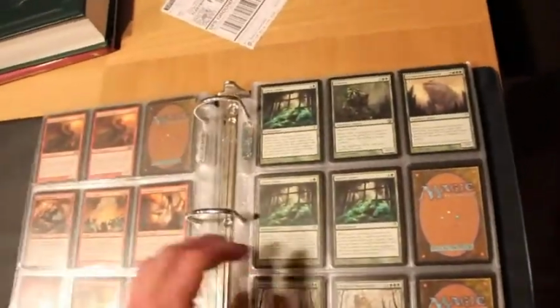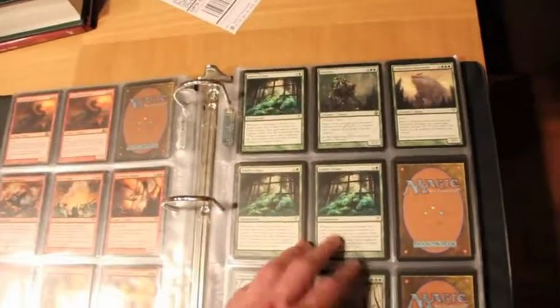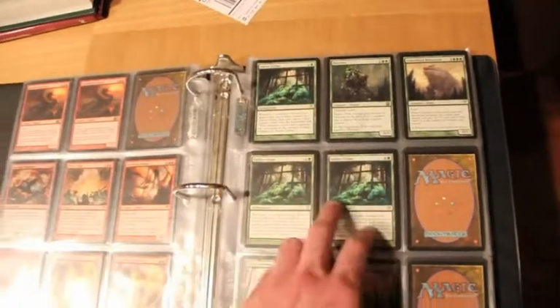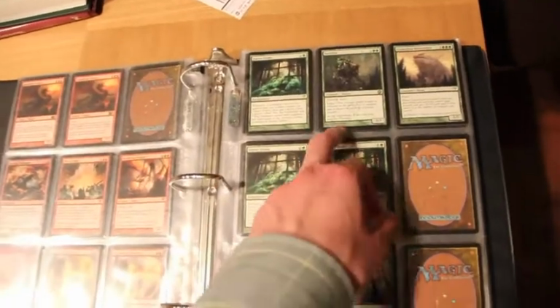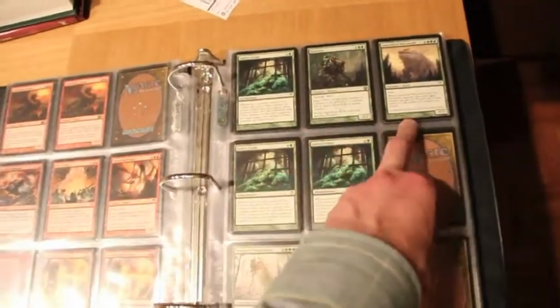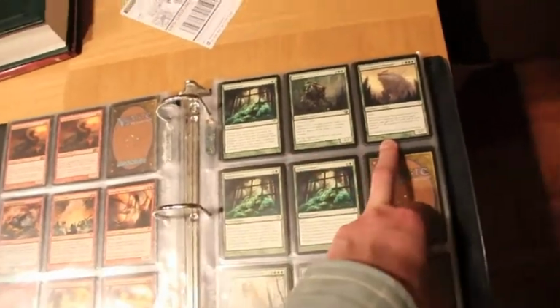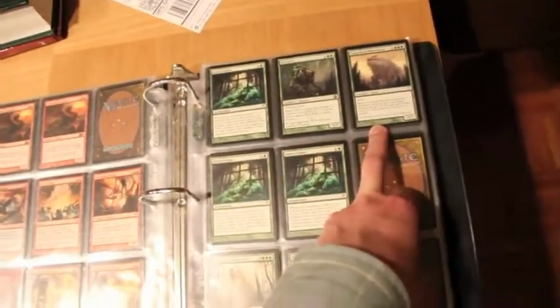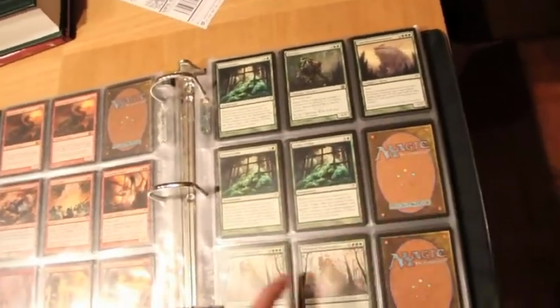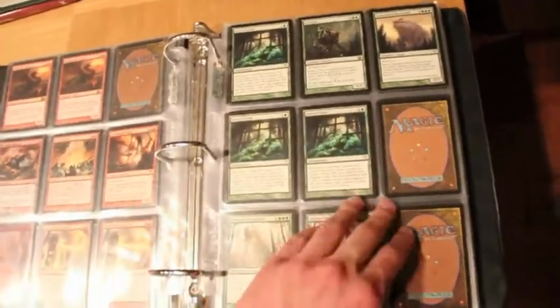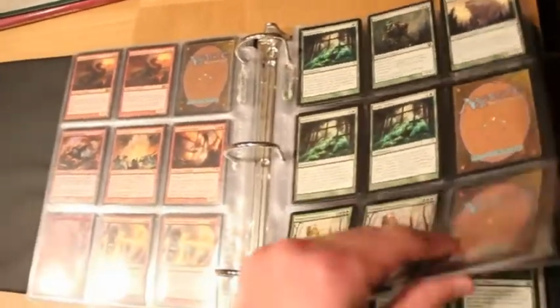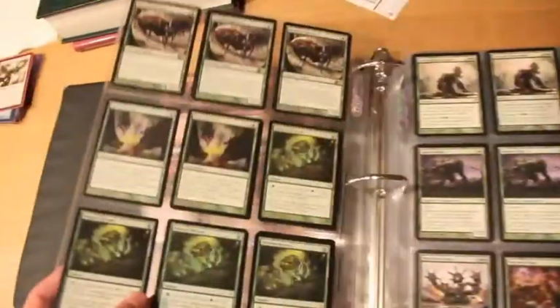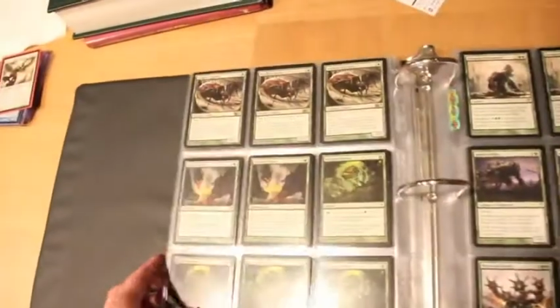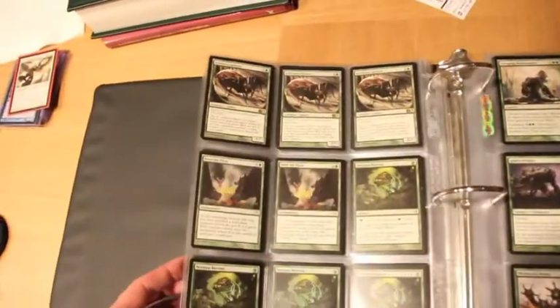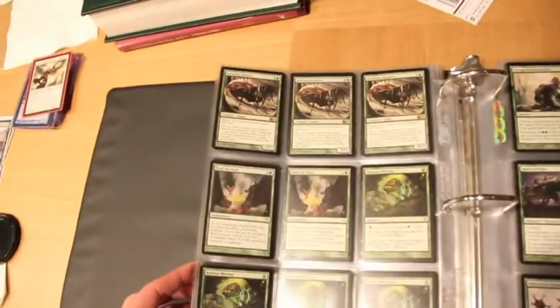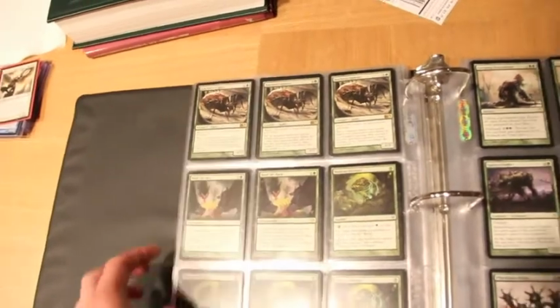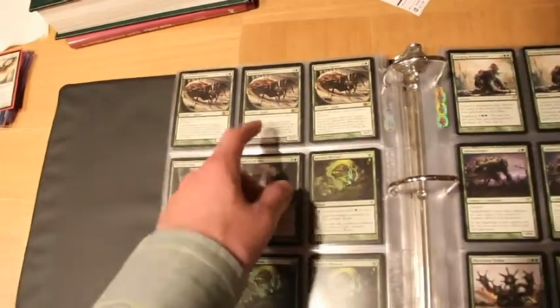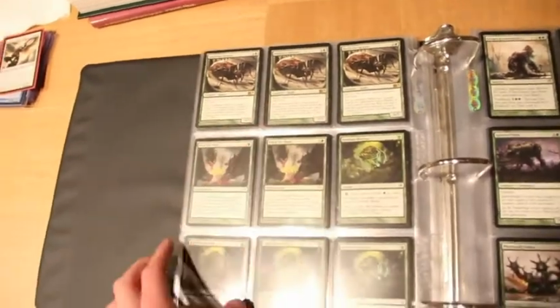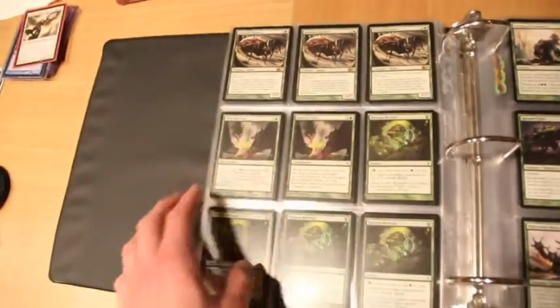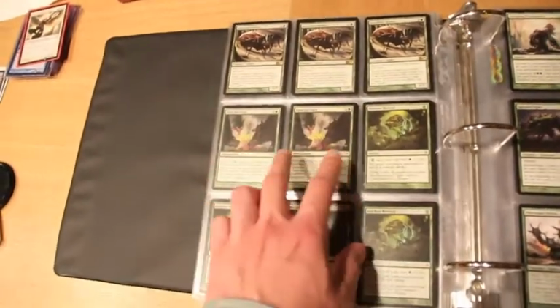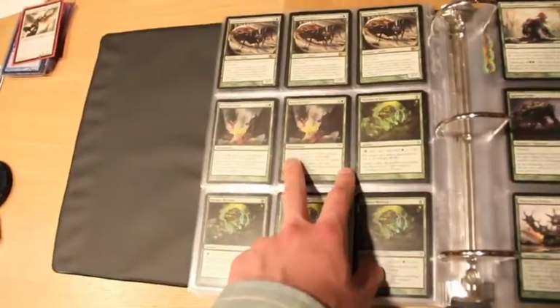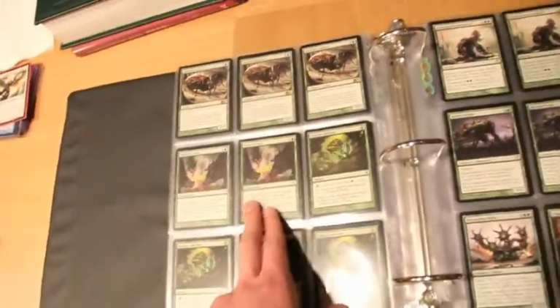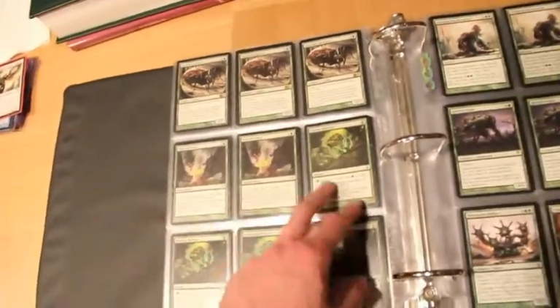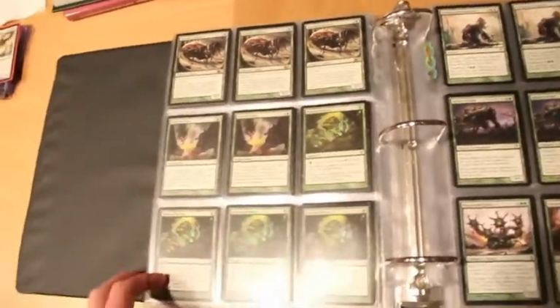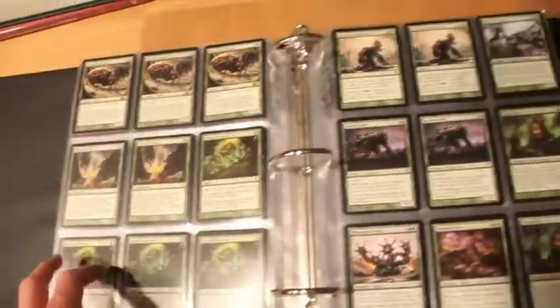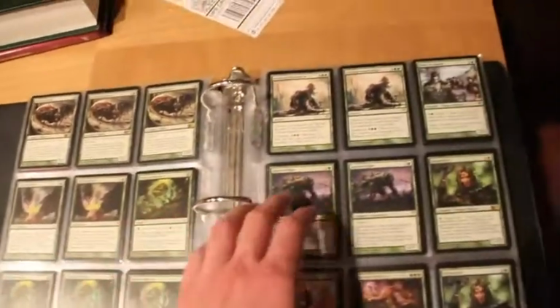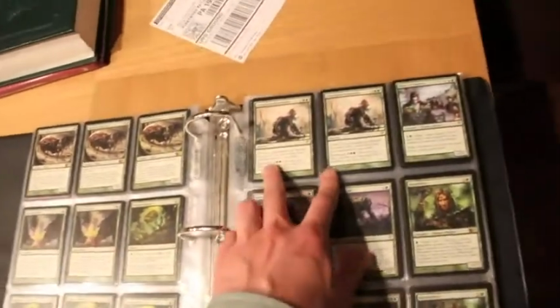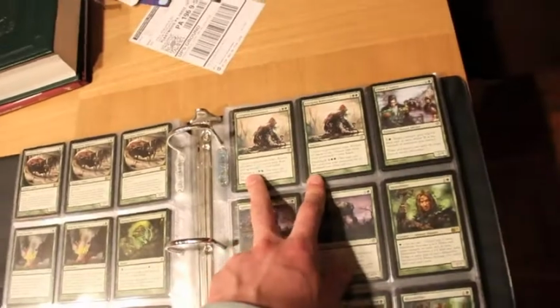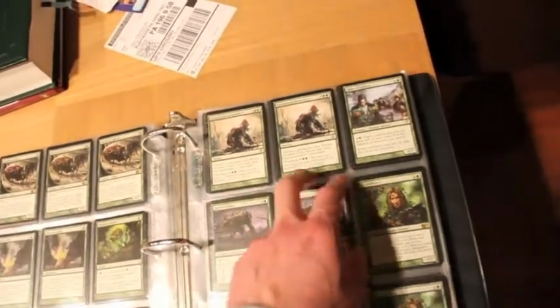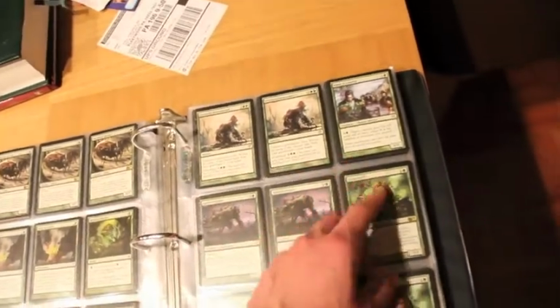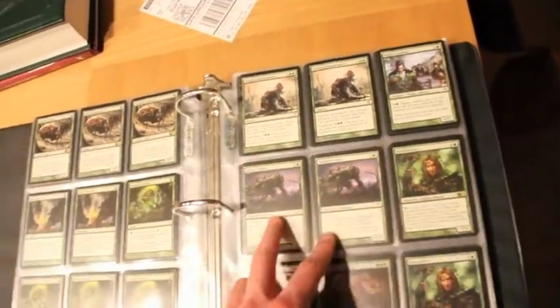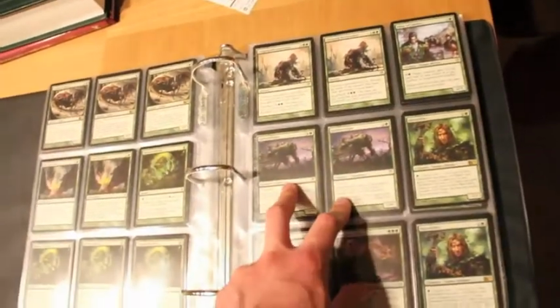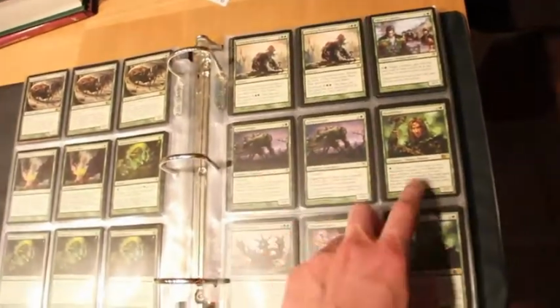Two Increasing Vengeance. We got three Guttergrime, Putrefacts, a Crater of Behemoth, two Mulgrafth Monstrosity, three Arachnus Spinner, two Feed the Pack, four Noxious Survival, two Creeping Renaissance, Elder of Laurels, and two Splinter Fright.